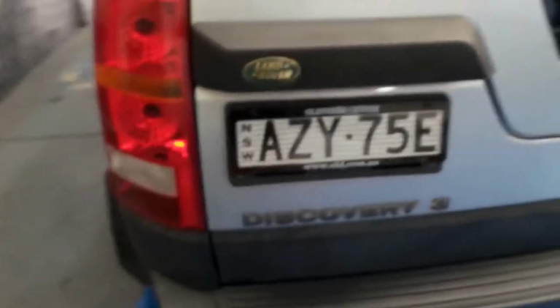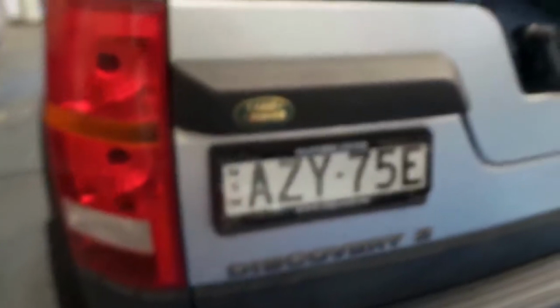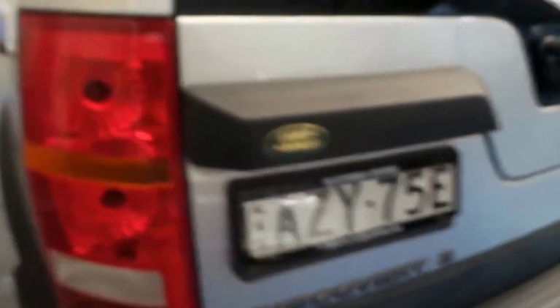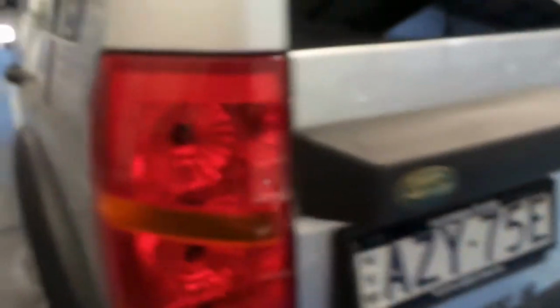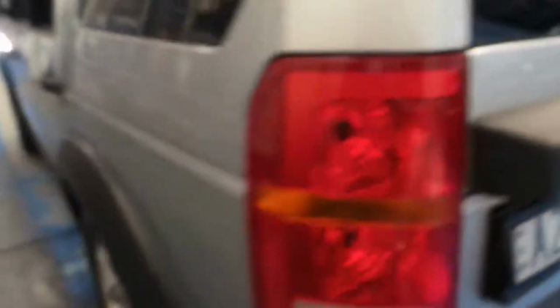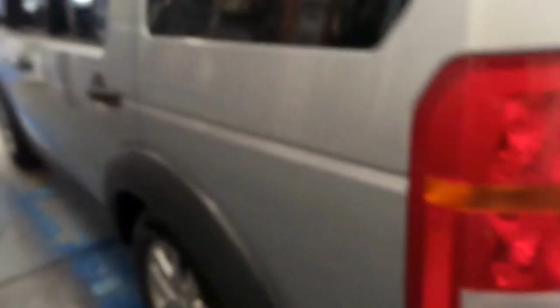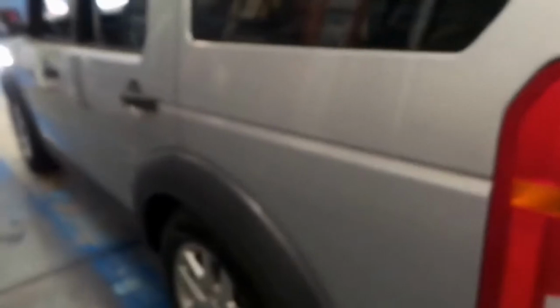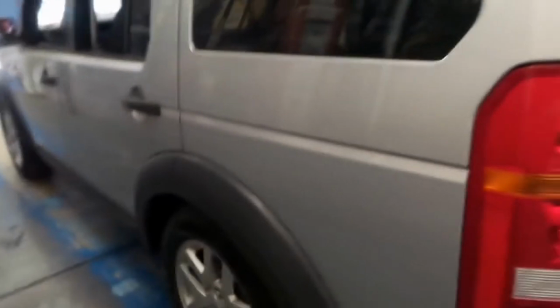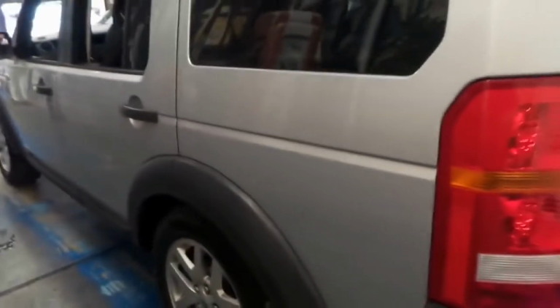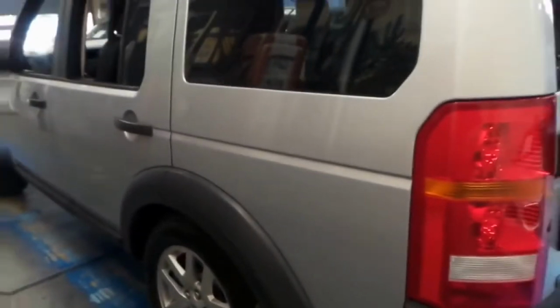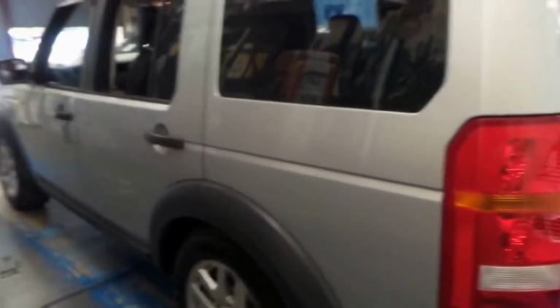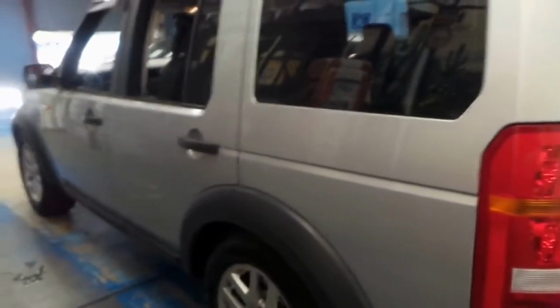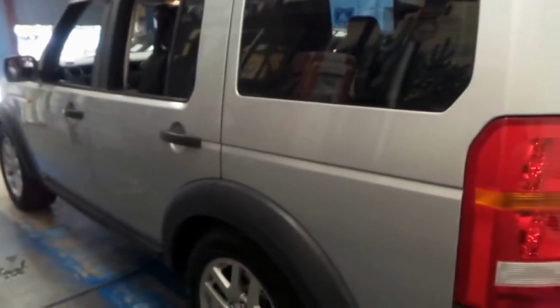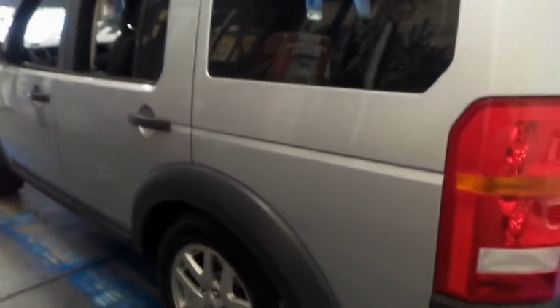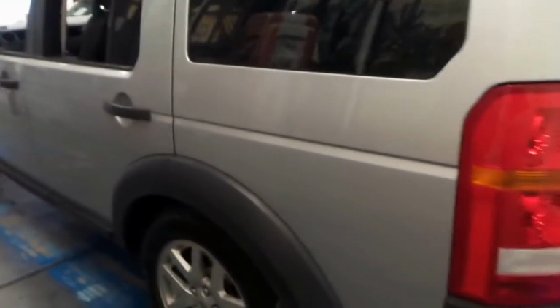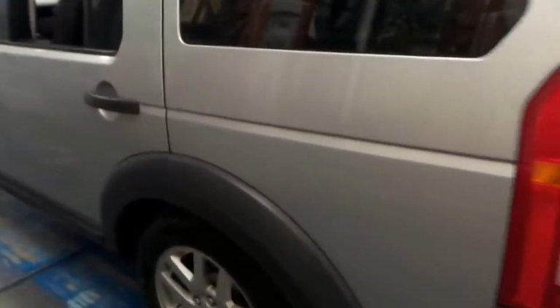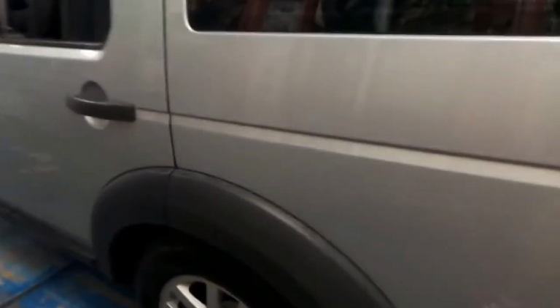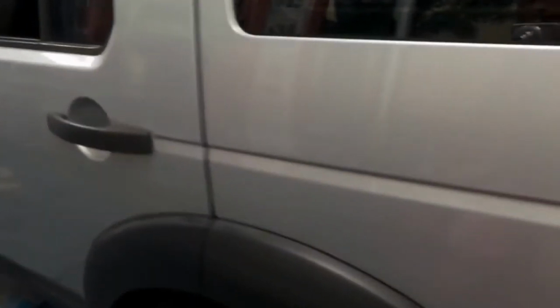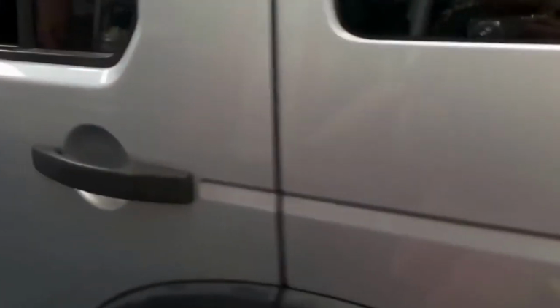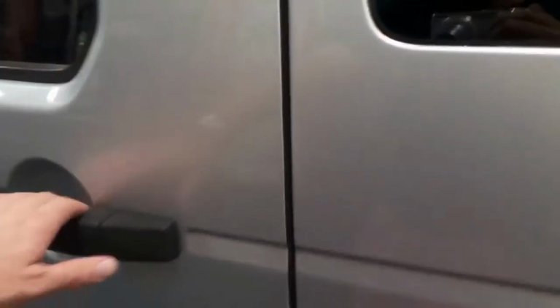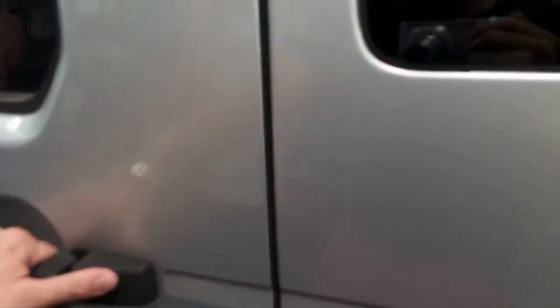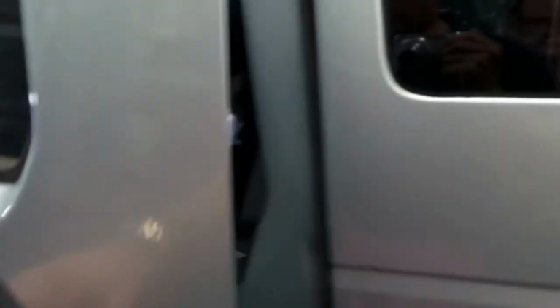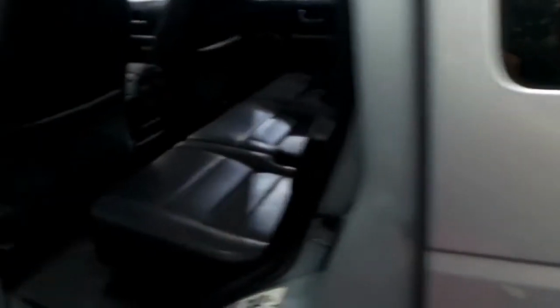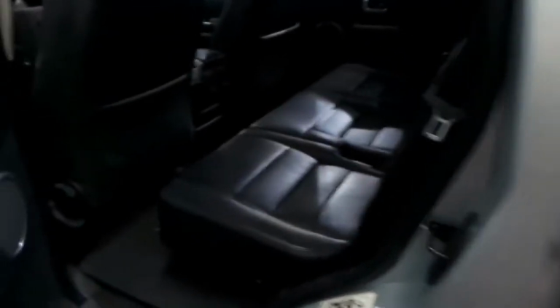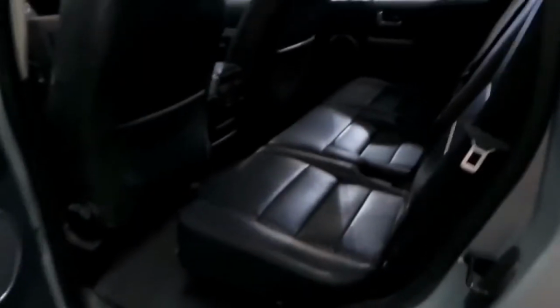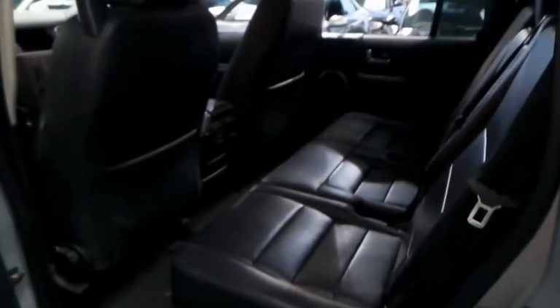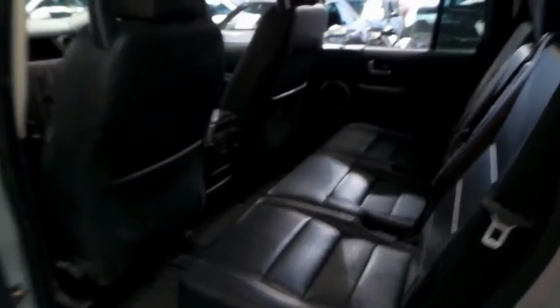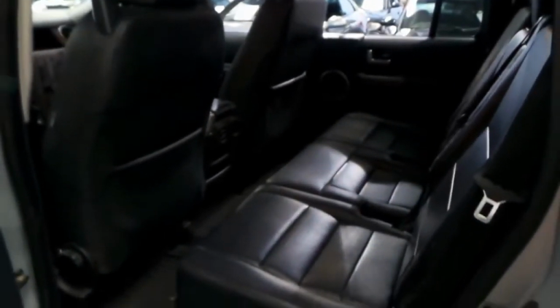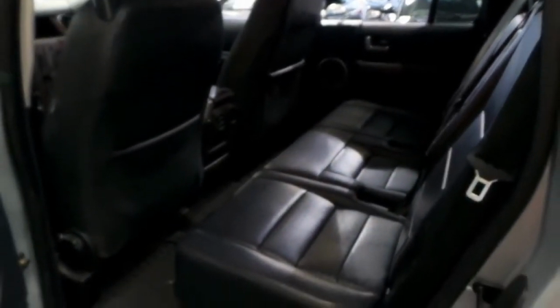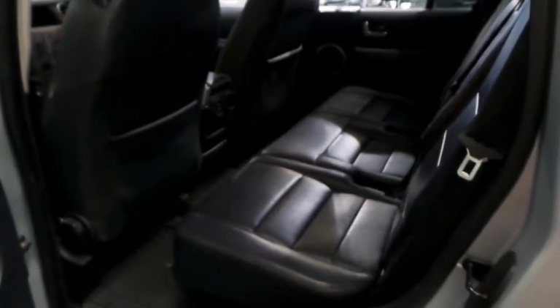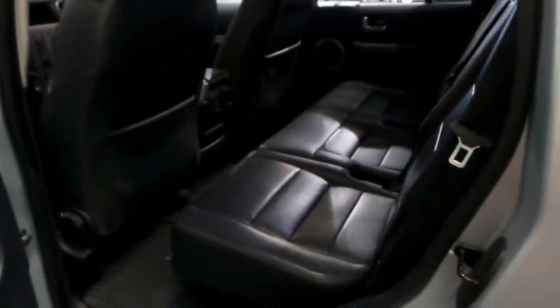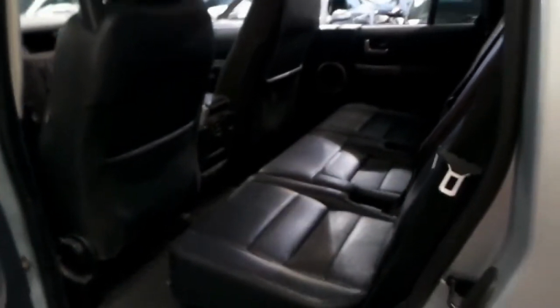Looks like it's got the original plates from when it was new. Whoever's owned this car has really loved it — right down to the tyres, the wheel condition, the leather. It's great that it's got the rubber mats as well.